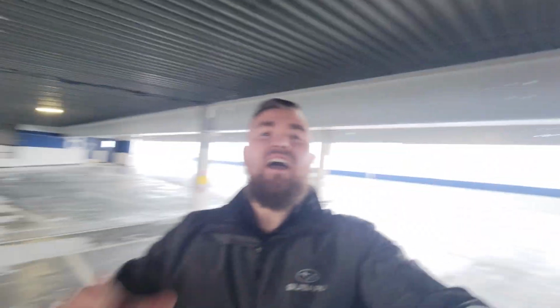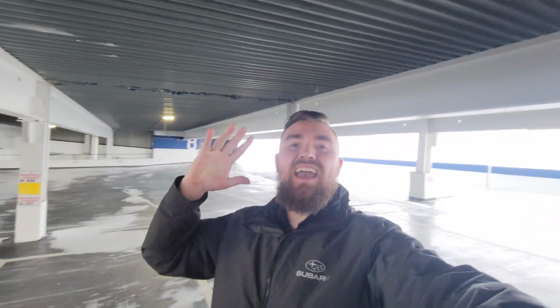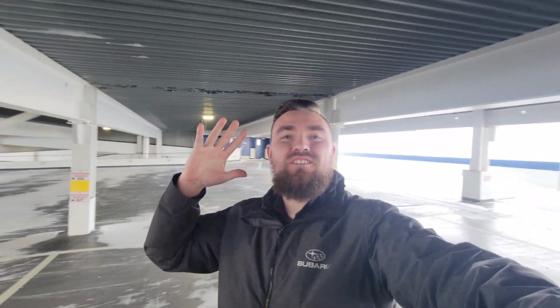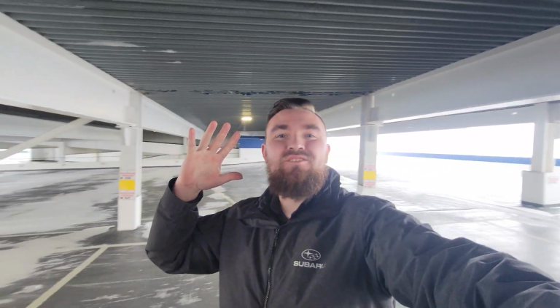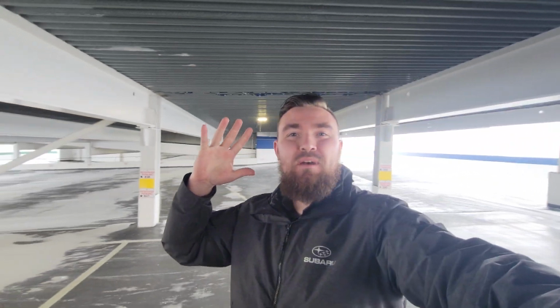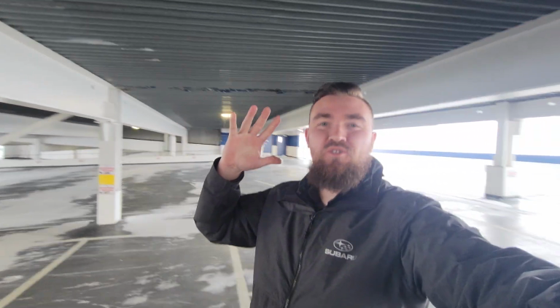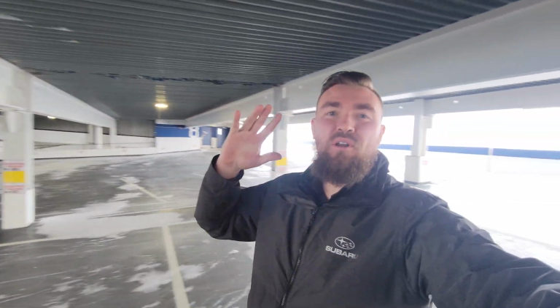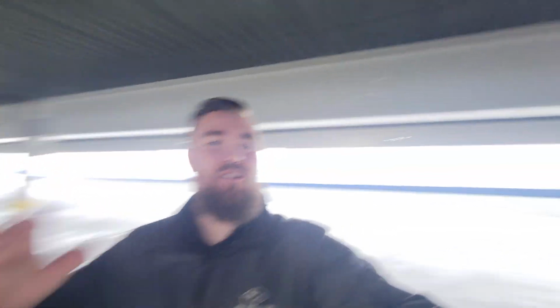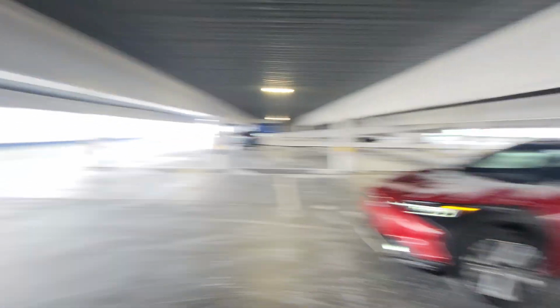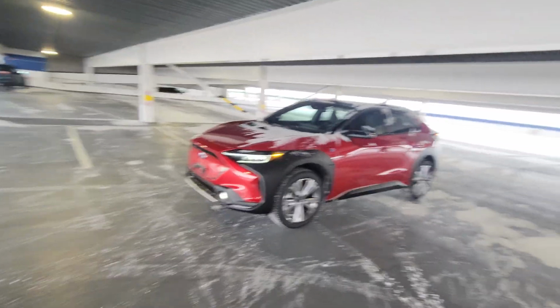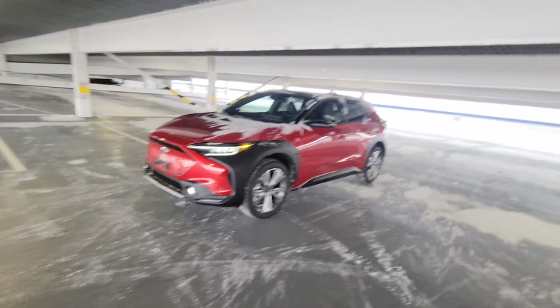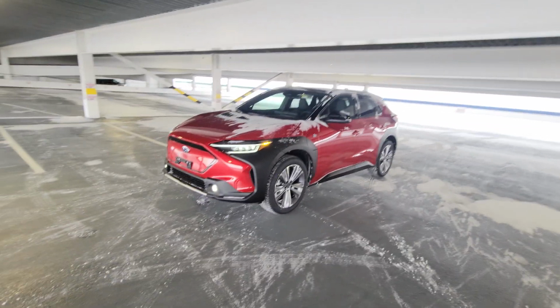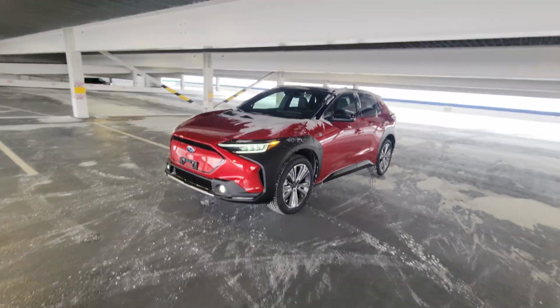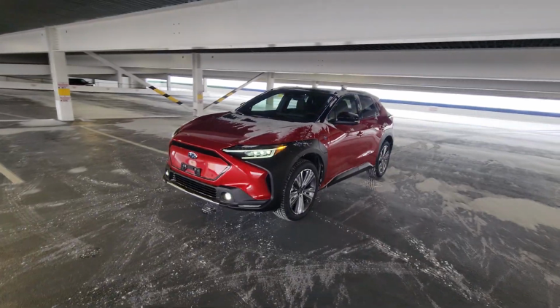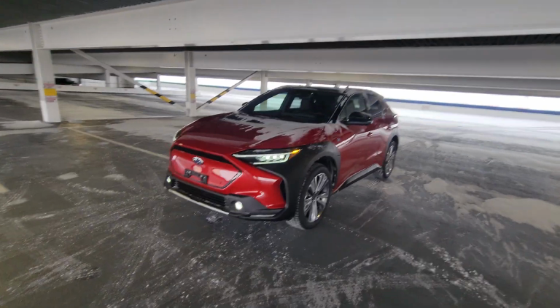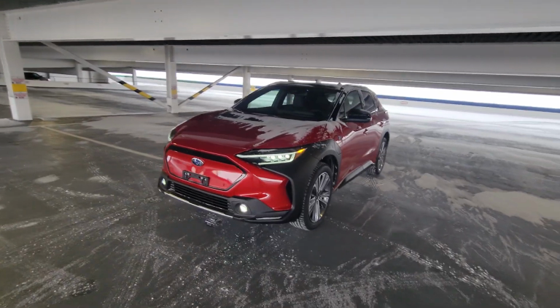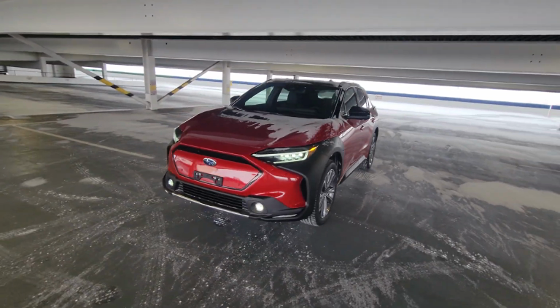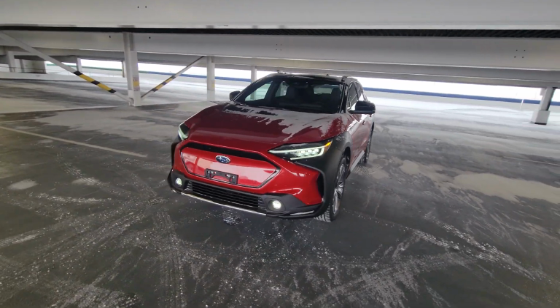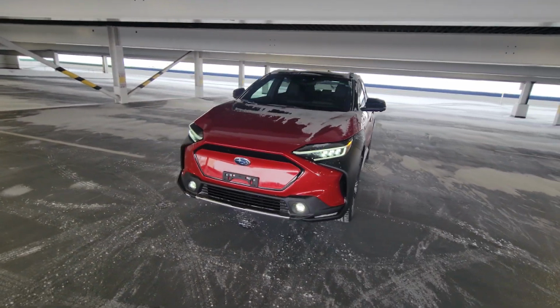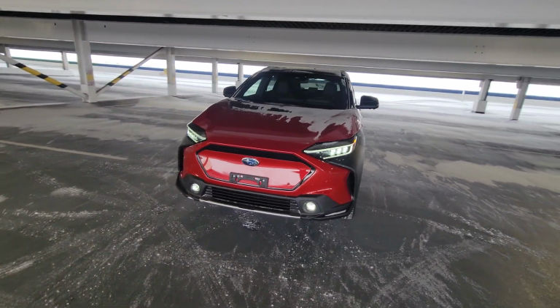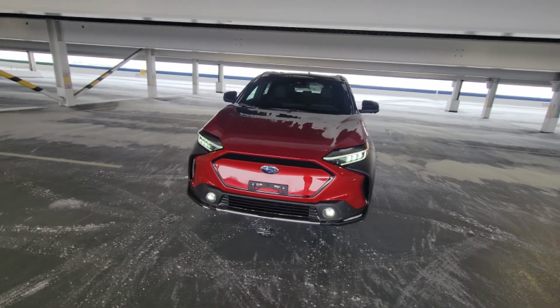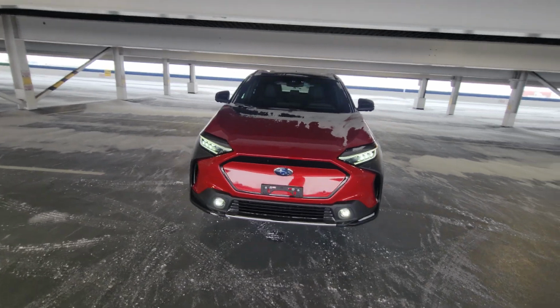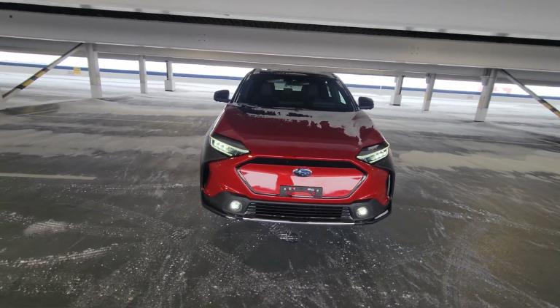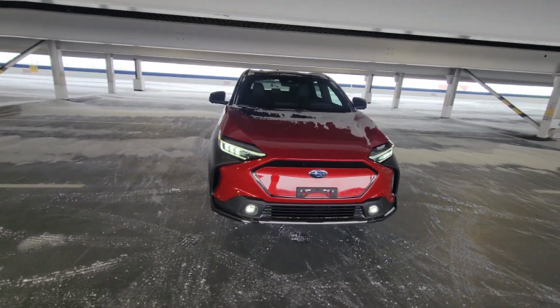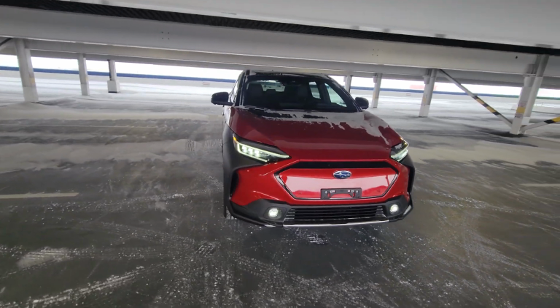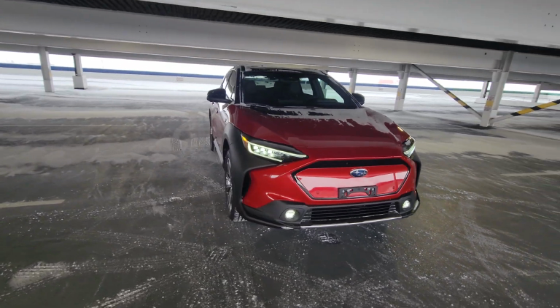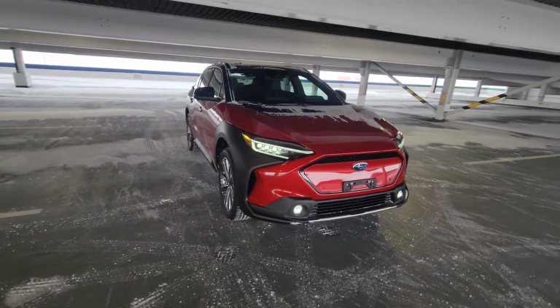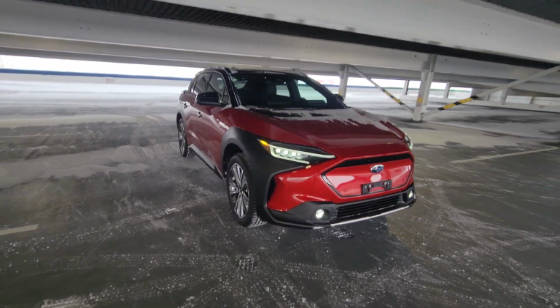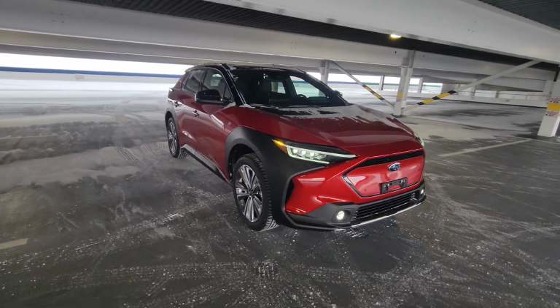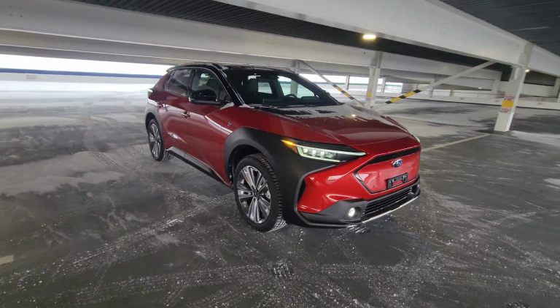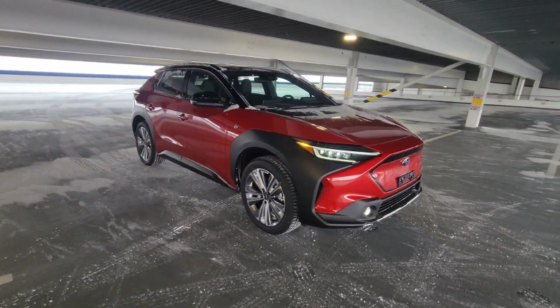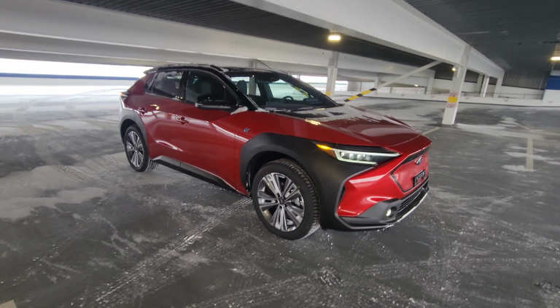Hey everyone, Tyson from Subaru Splashers at Subaru Prince George here. Today my video is about the advanced parking assist that you find in the new Subaru Solterra, Subaru's first full EV.